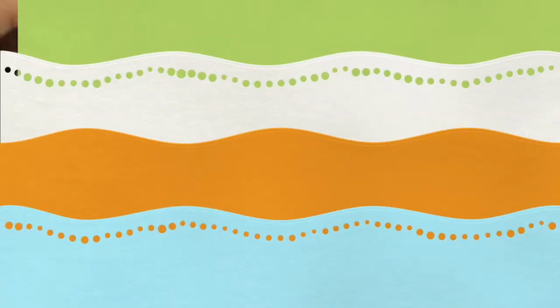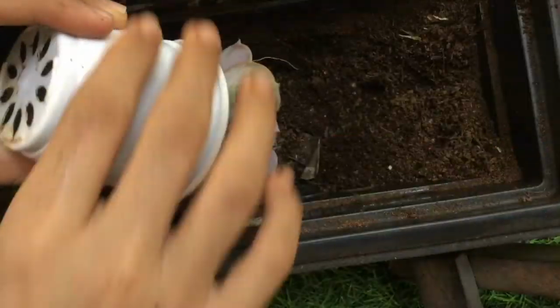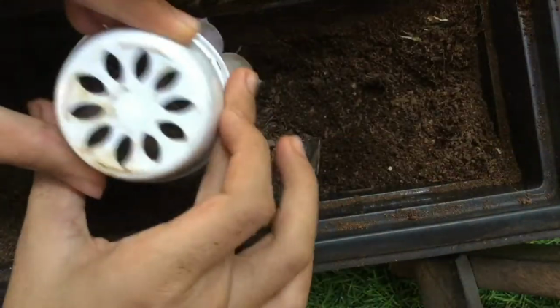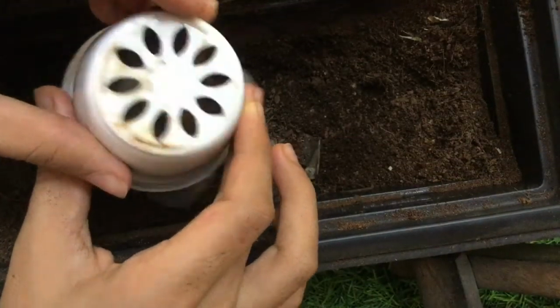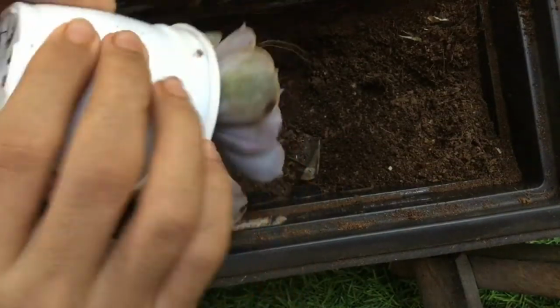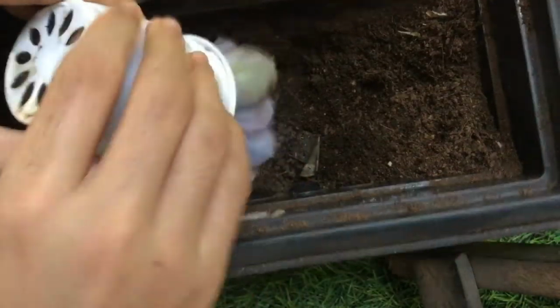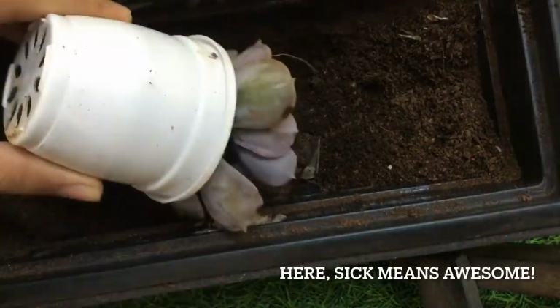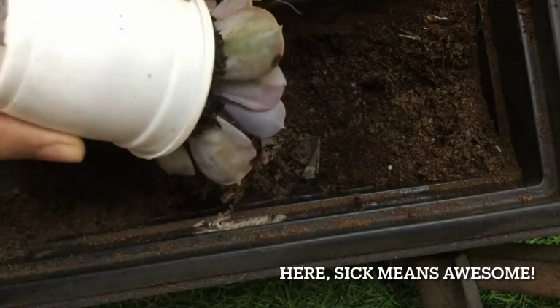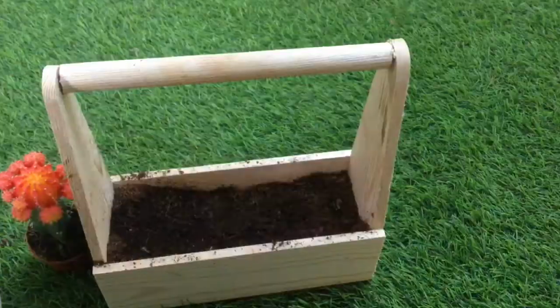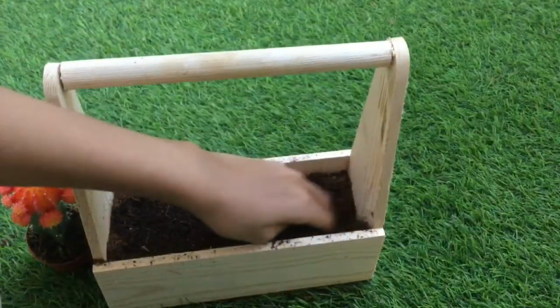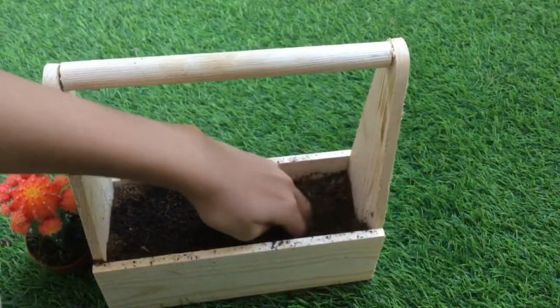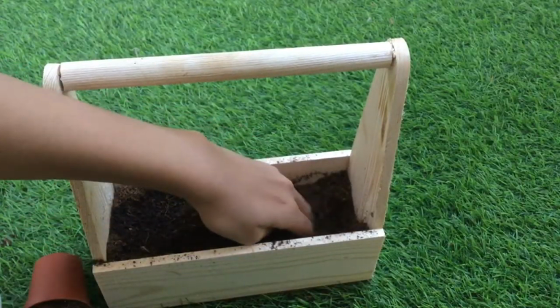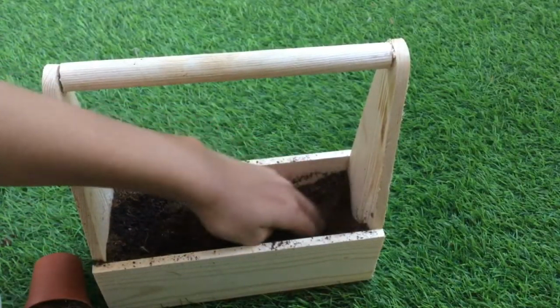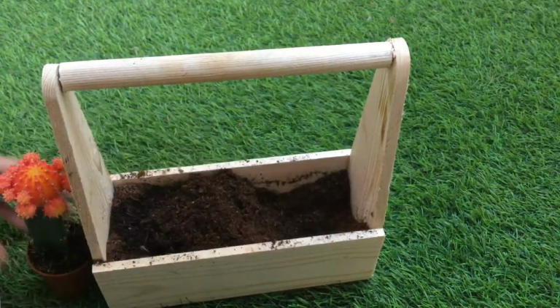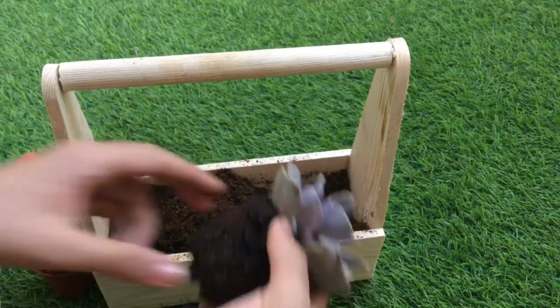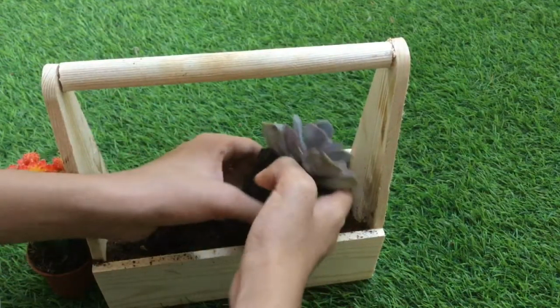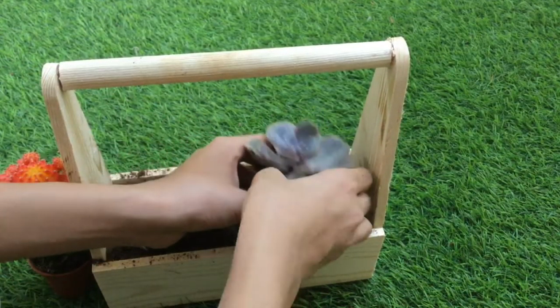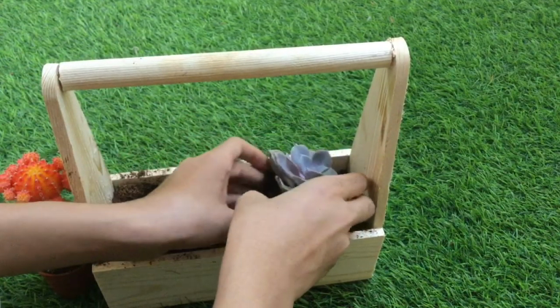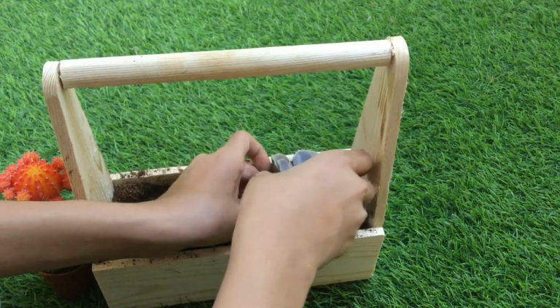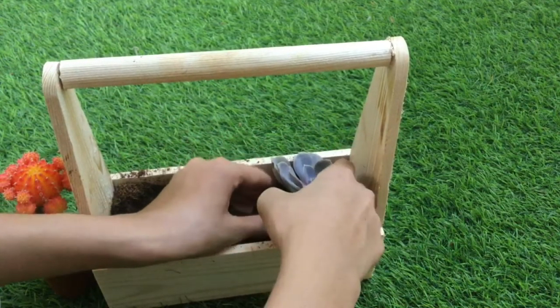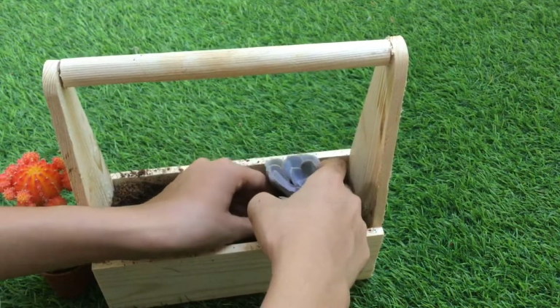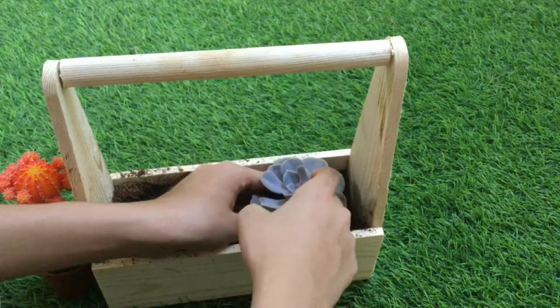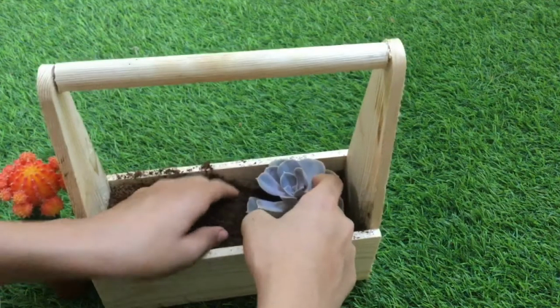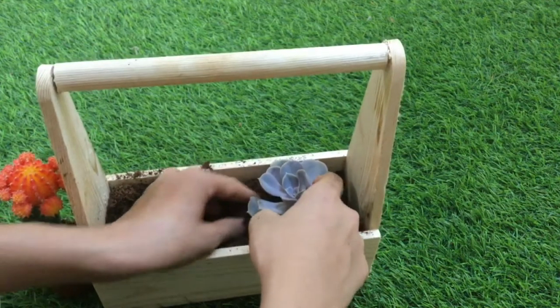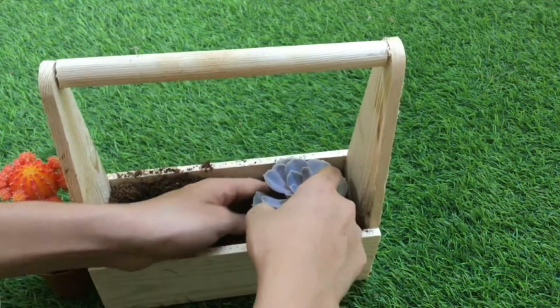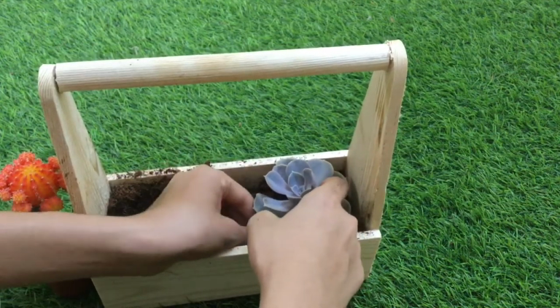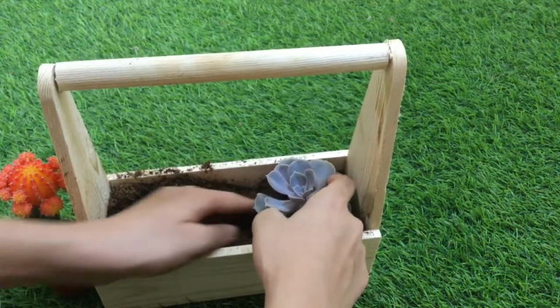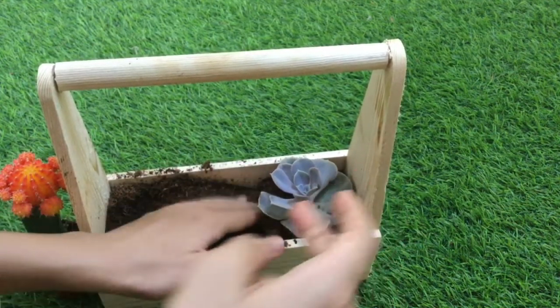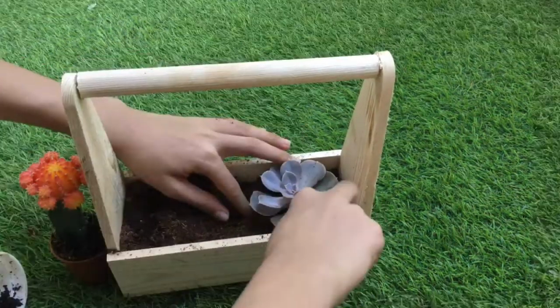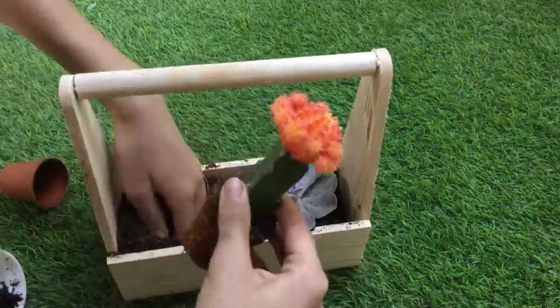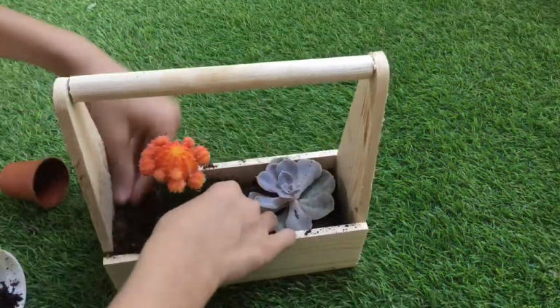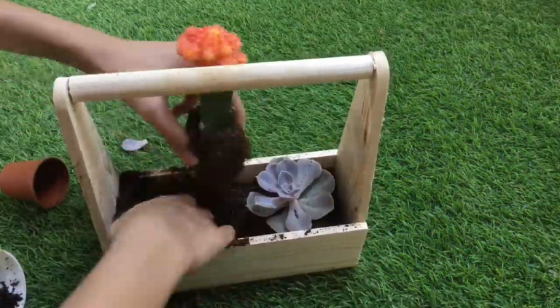You've got to admit, these are six succulents. First, I added this purple leather petal. Then the orange-ish cactus.